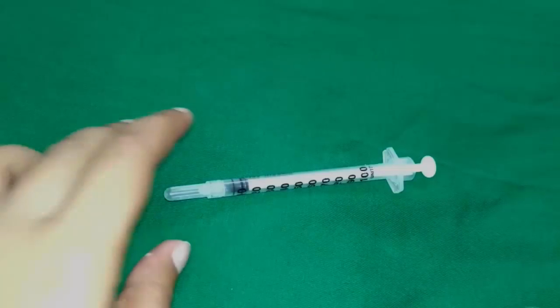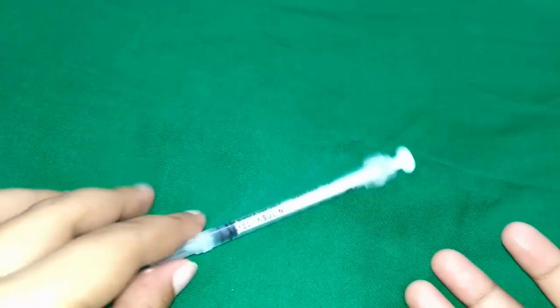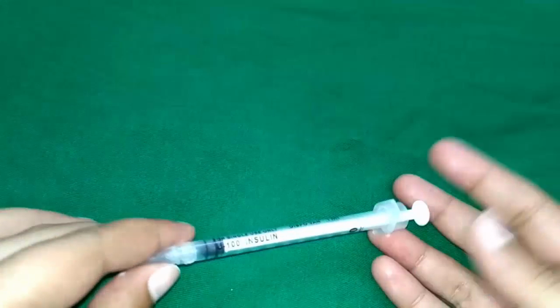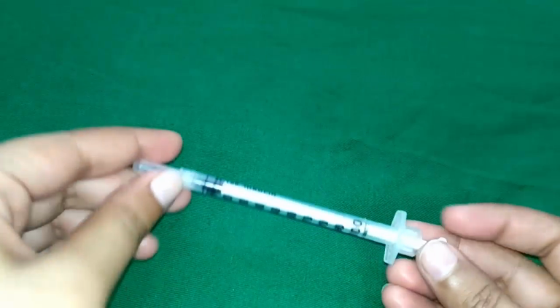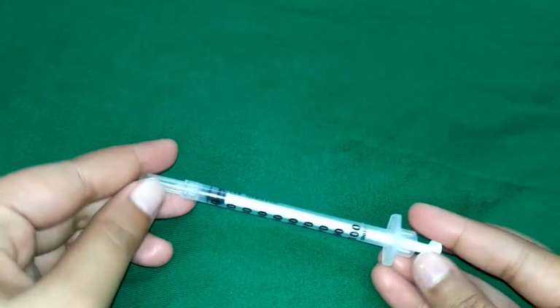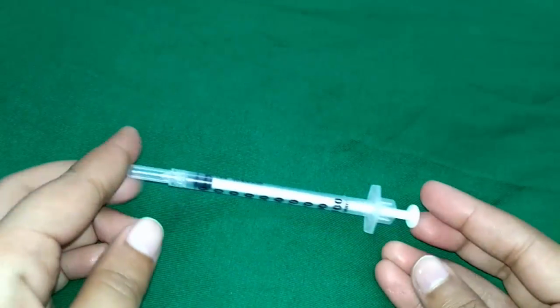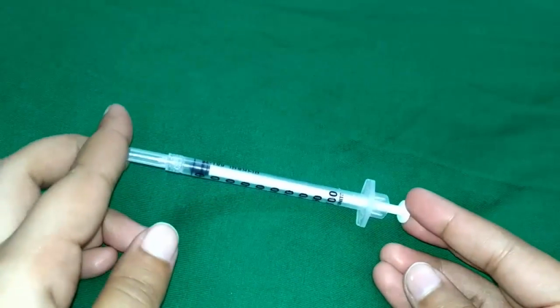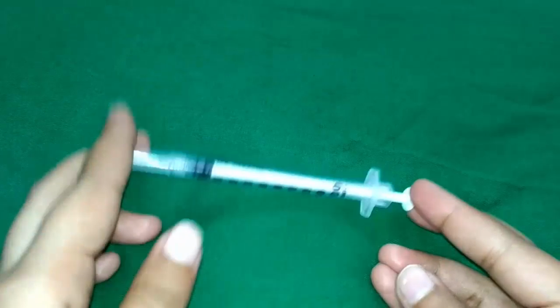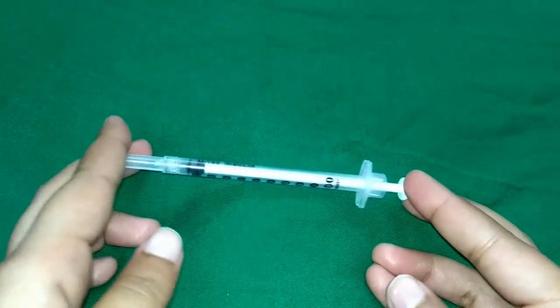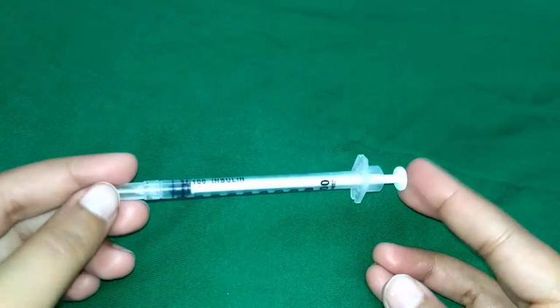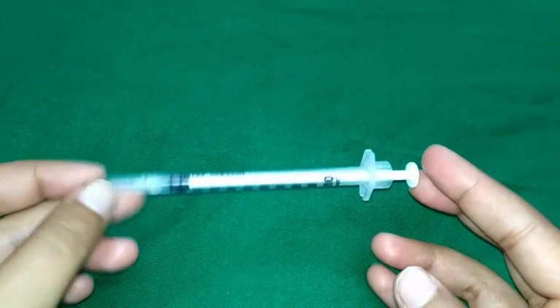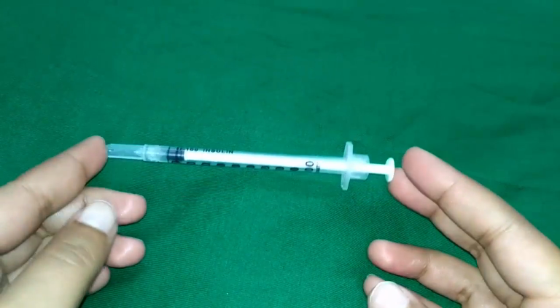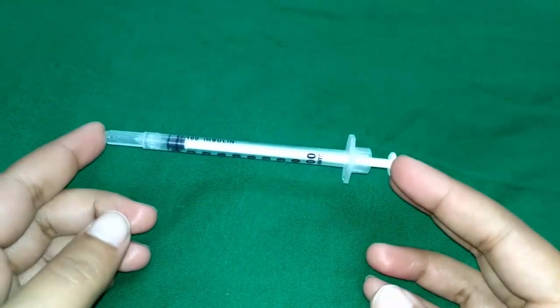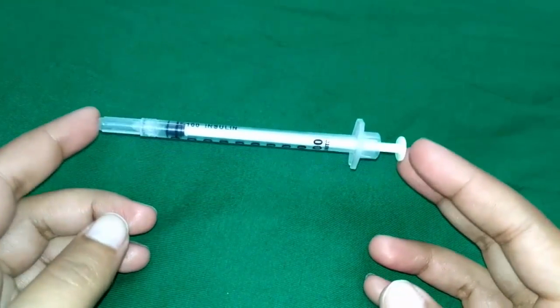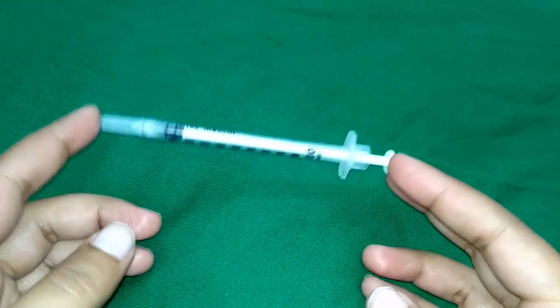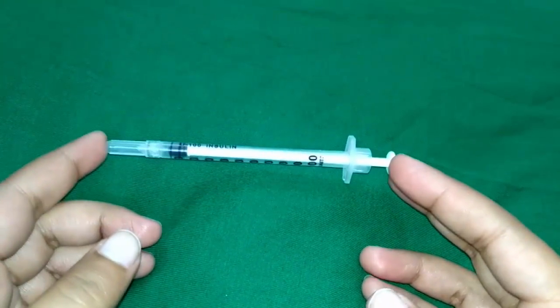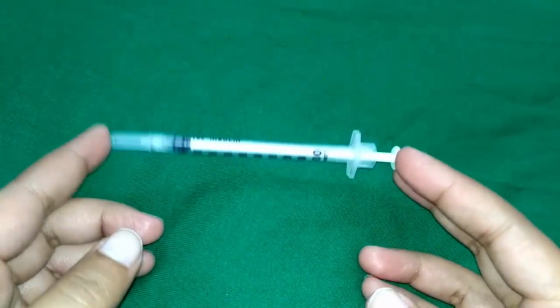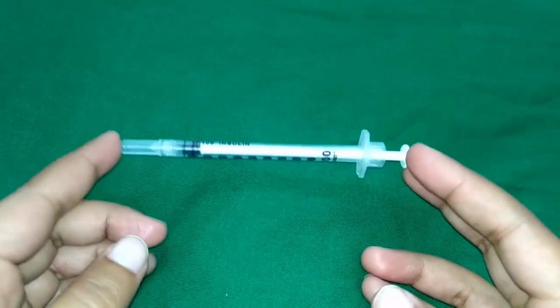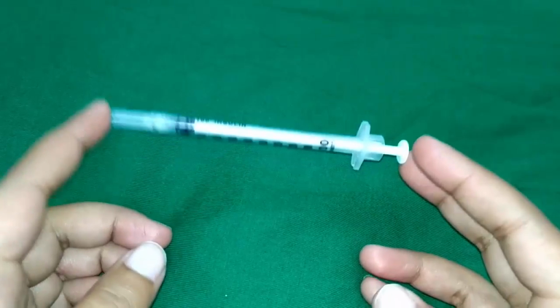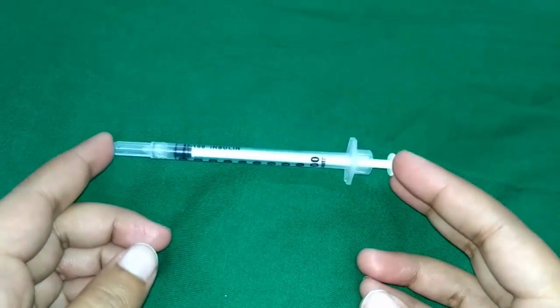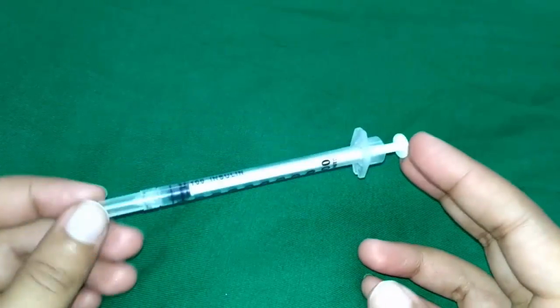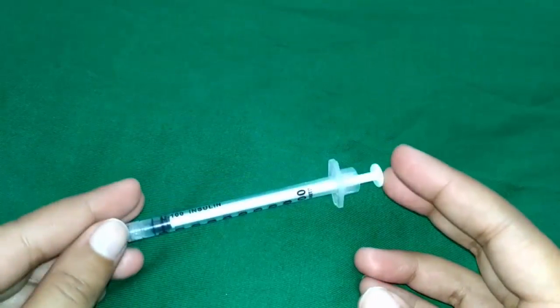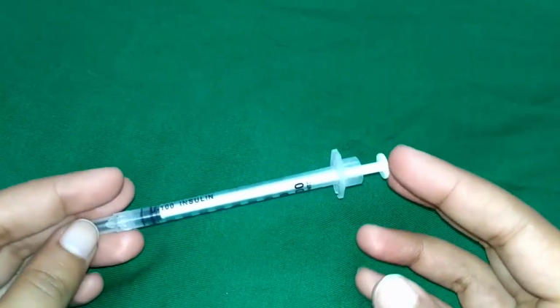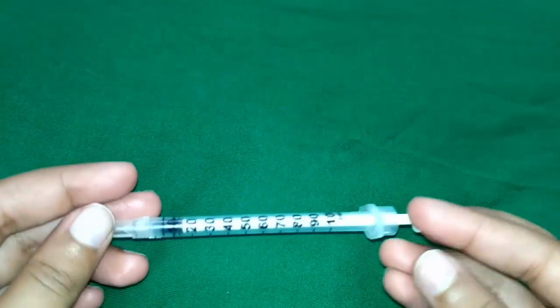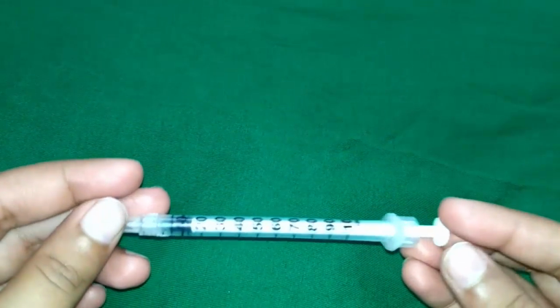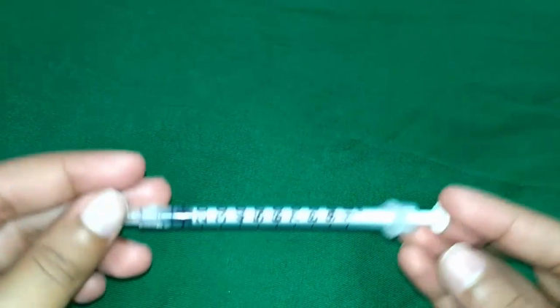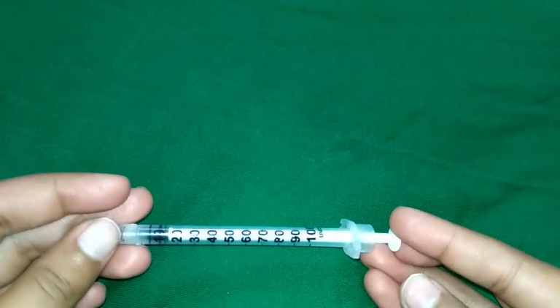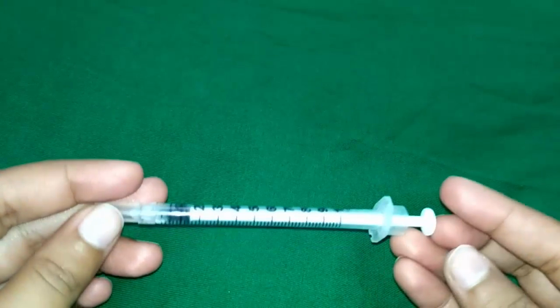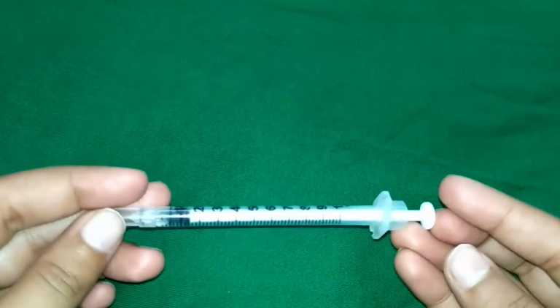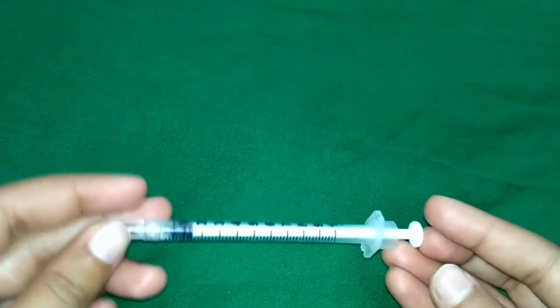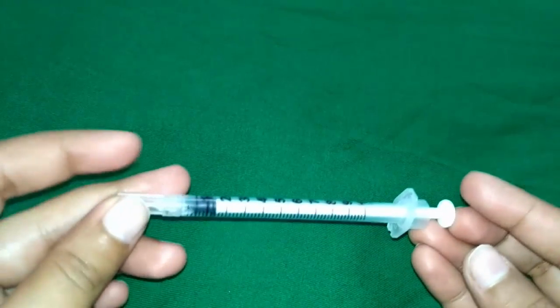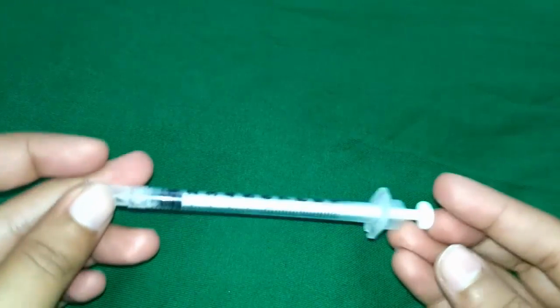Hello everyone, today I will be explaining about the insulin syringe. It is a special syringe which is graduated to 40, 80, or 100 units, hence it is useful to give insulin in the required units.